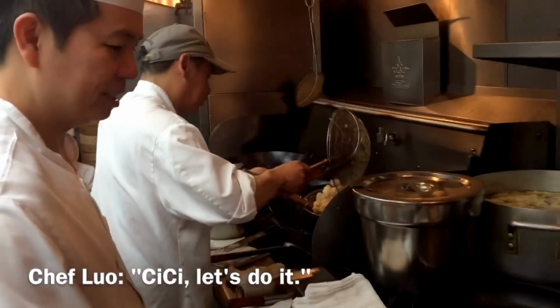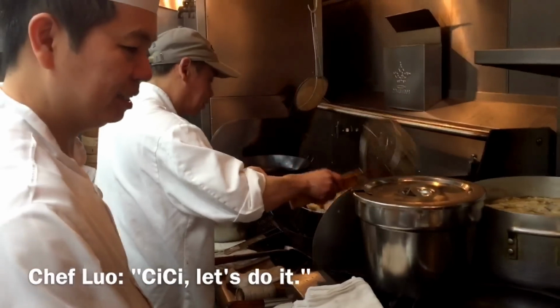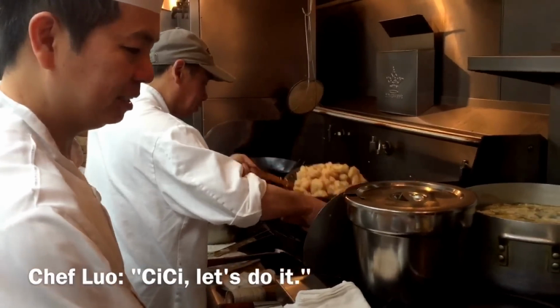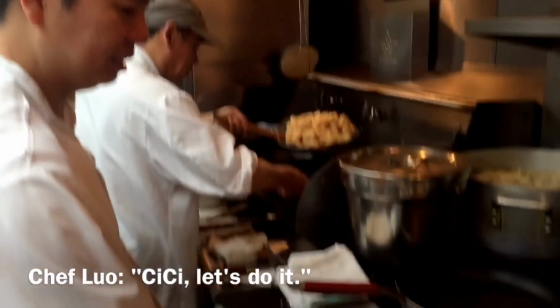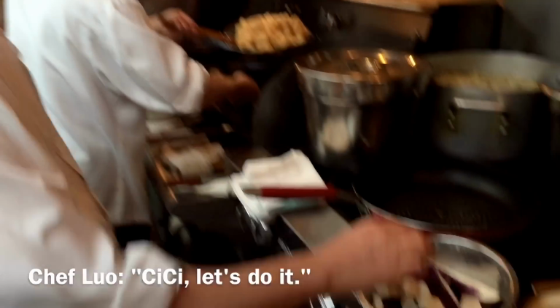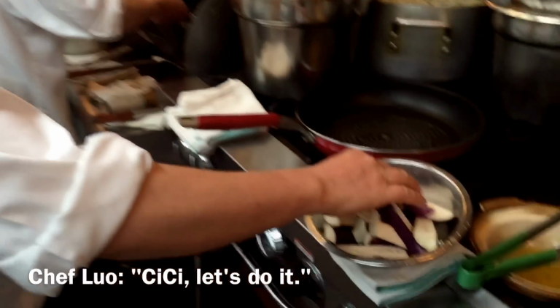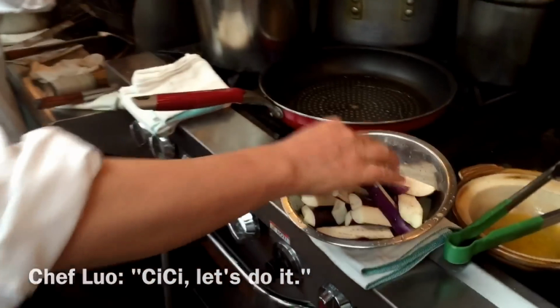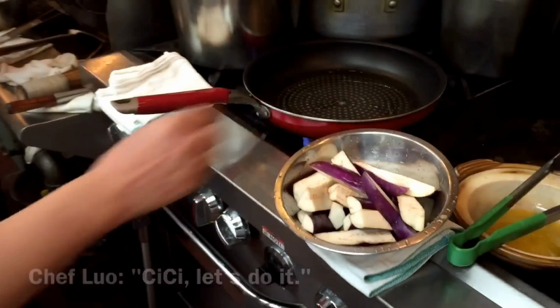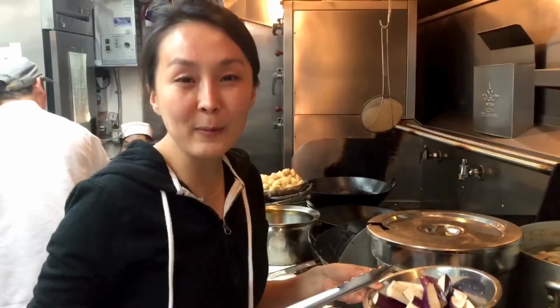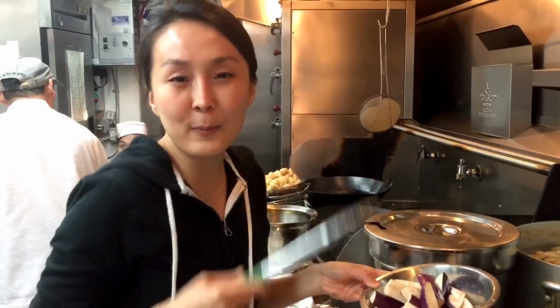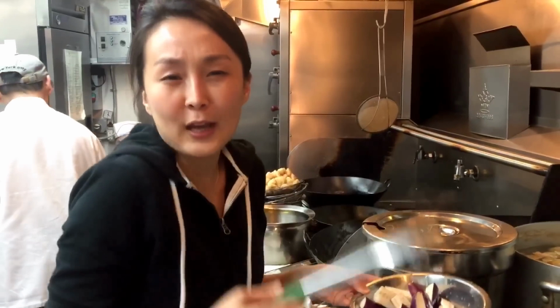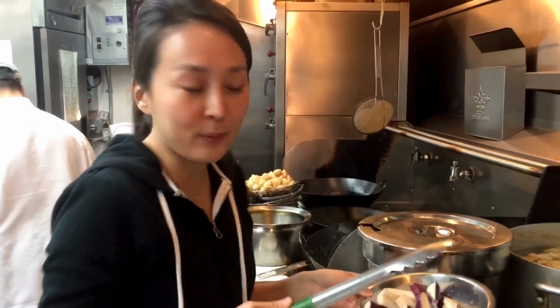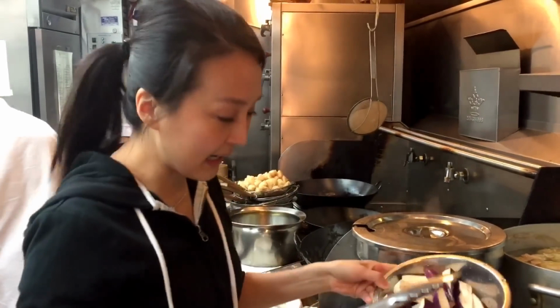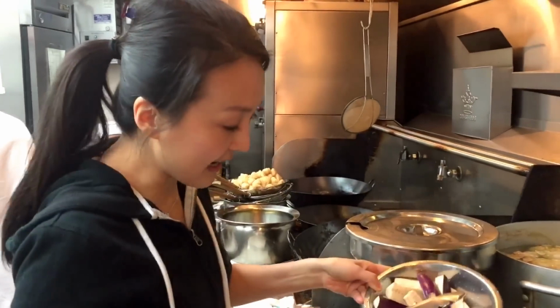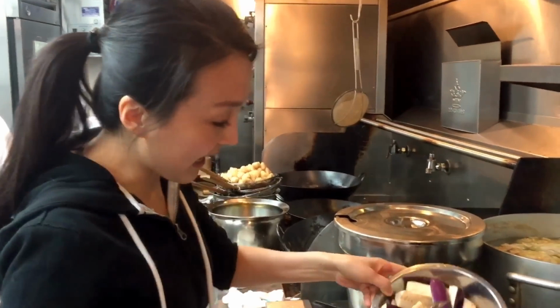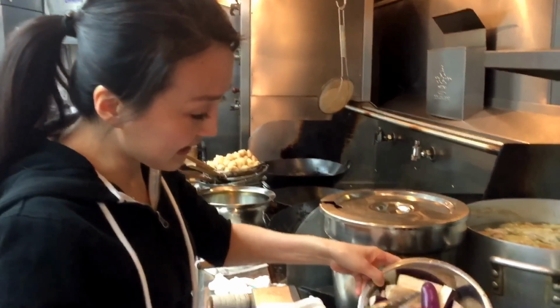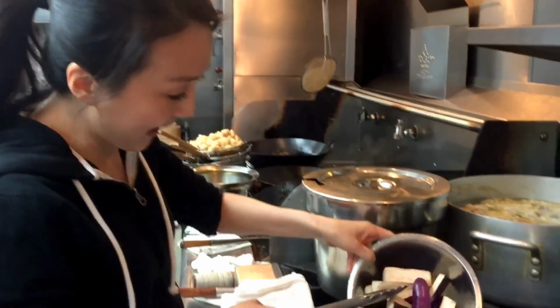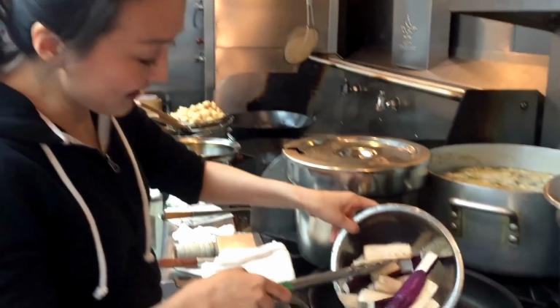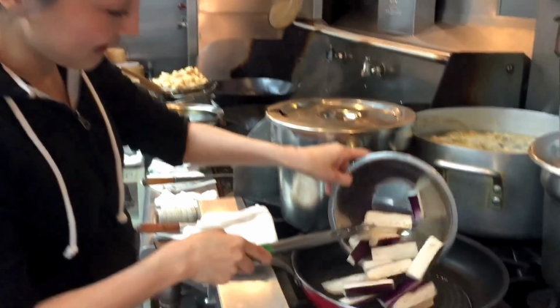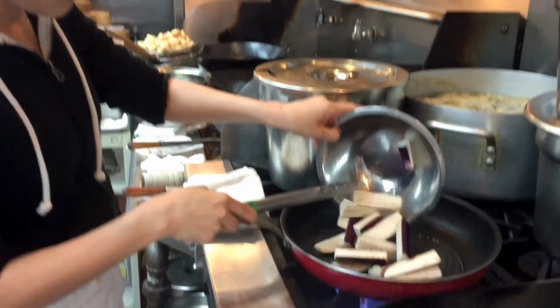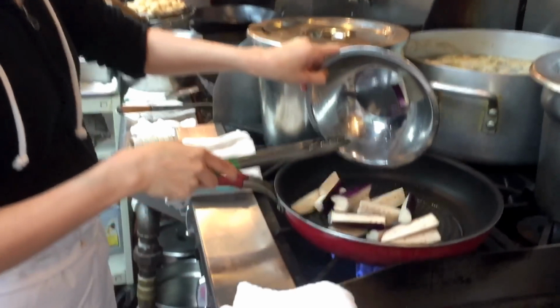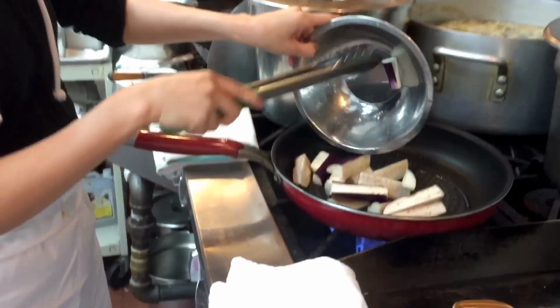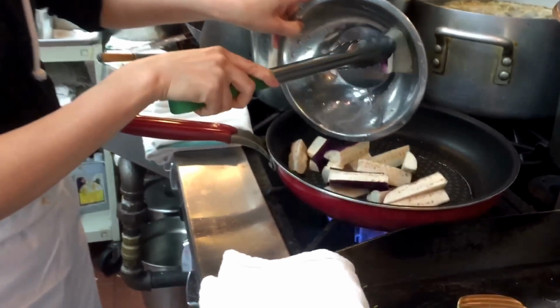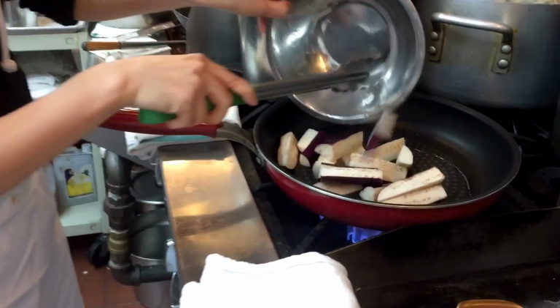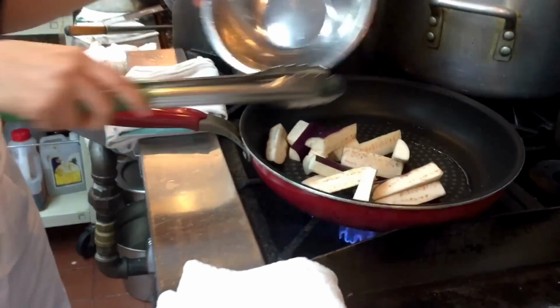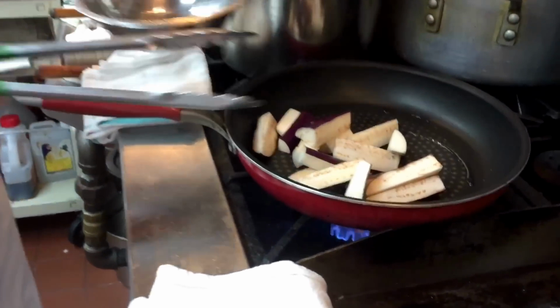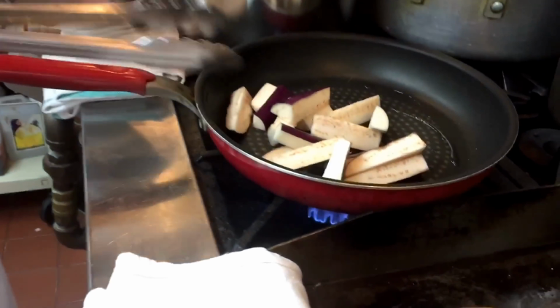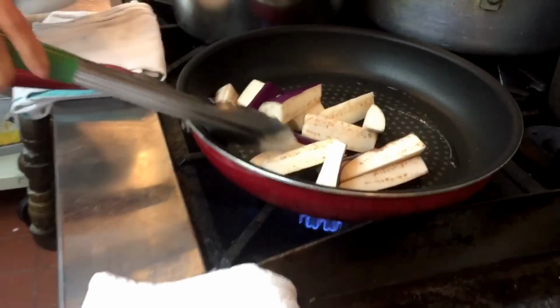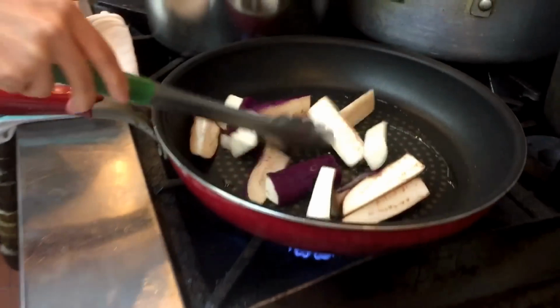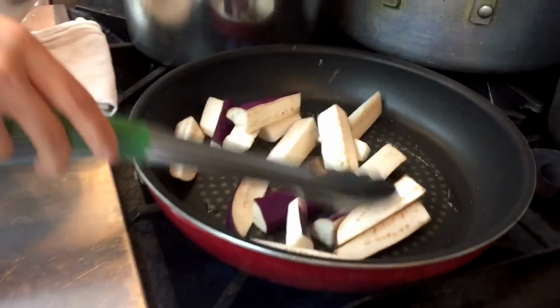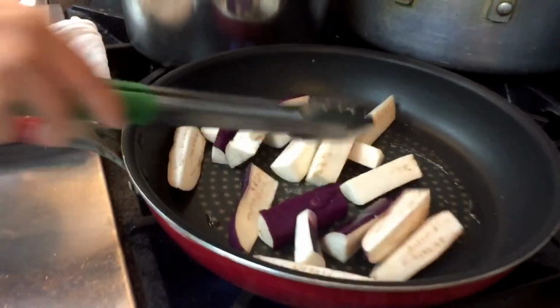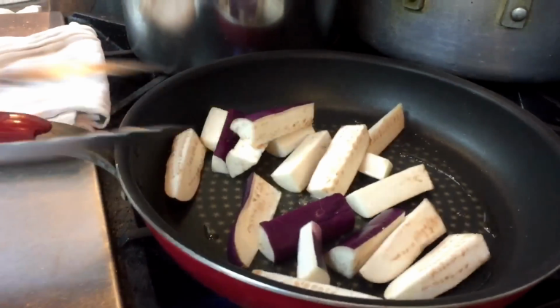I'm going to put the ink pie inside this pan, and we're going to grill this a bit, and see how this goes.